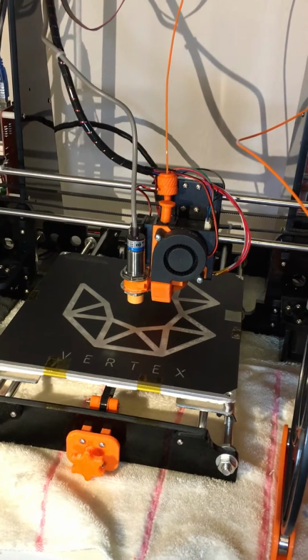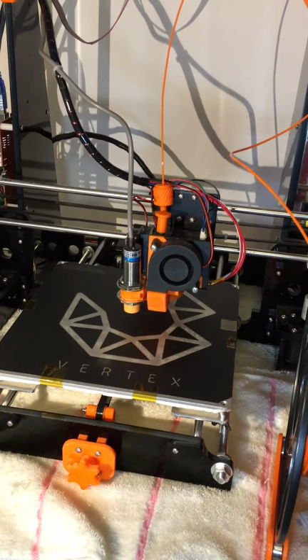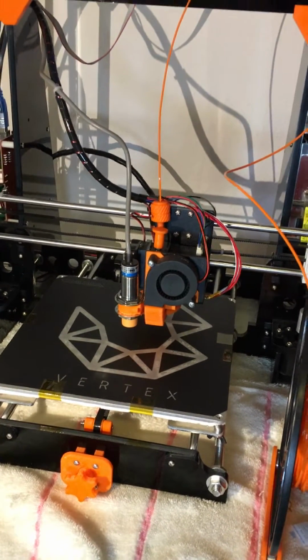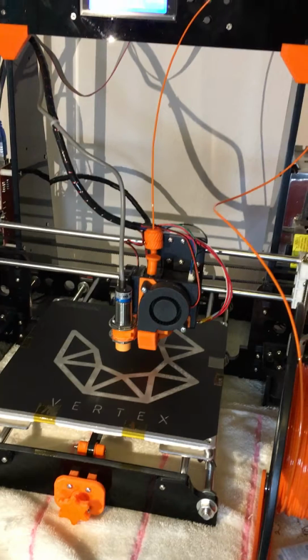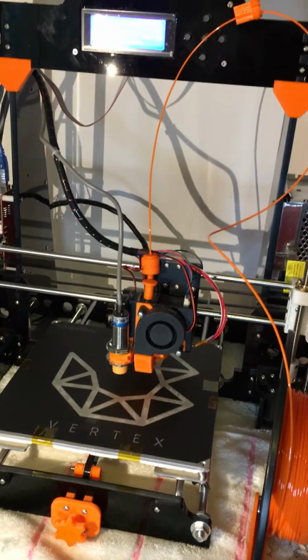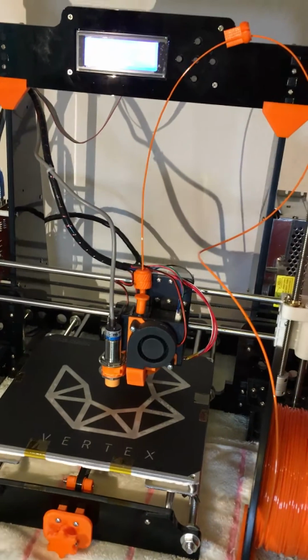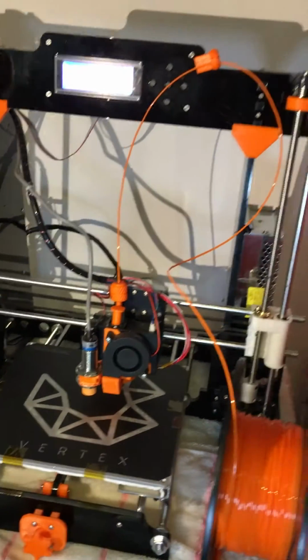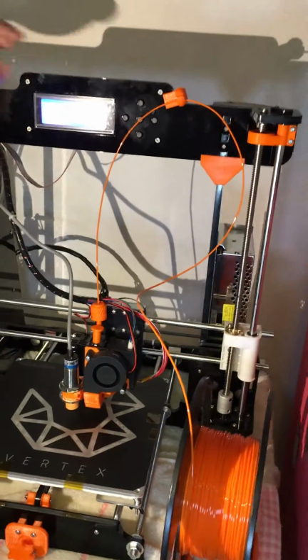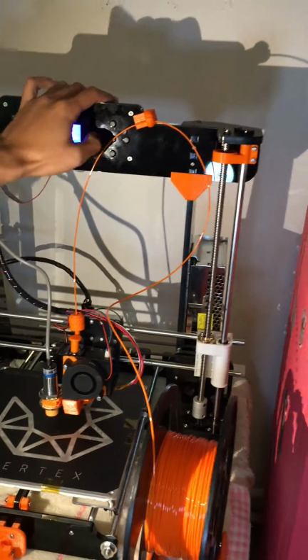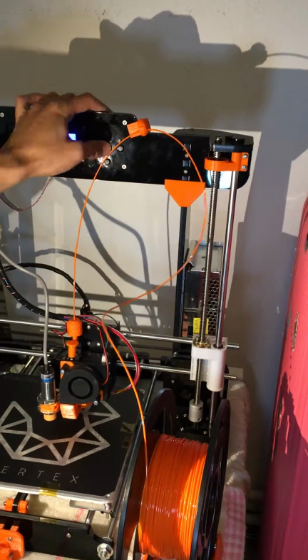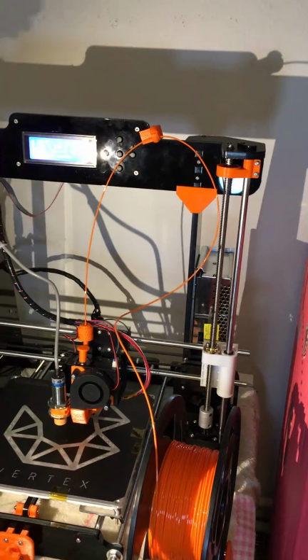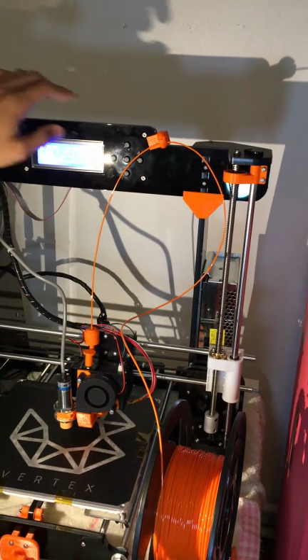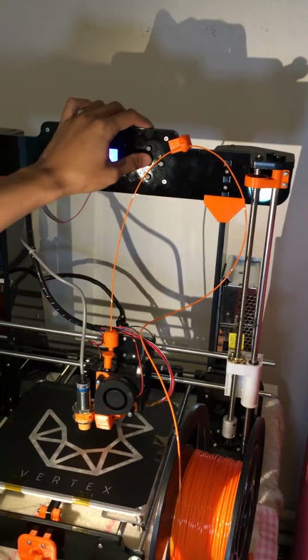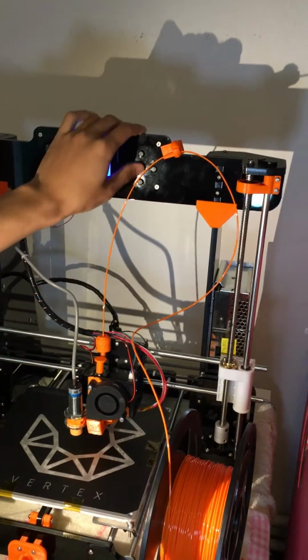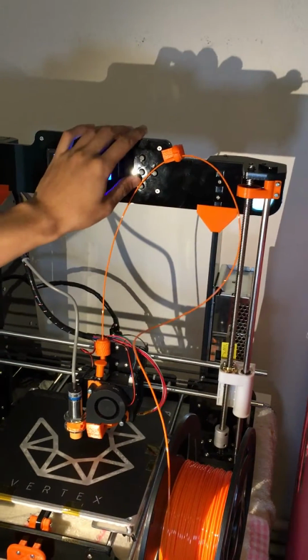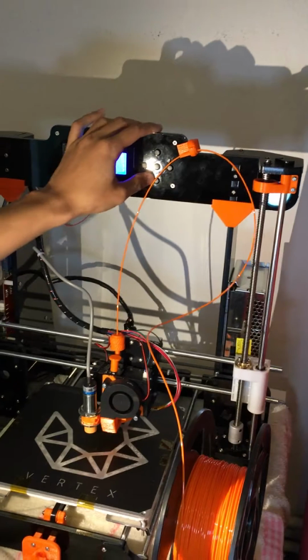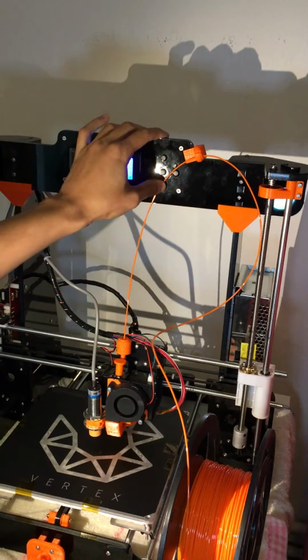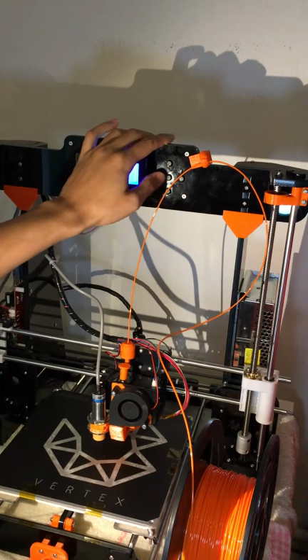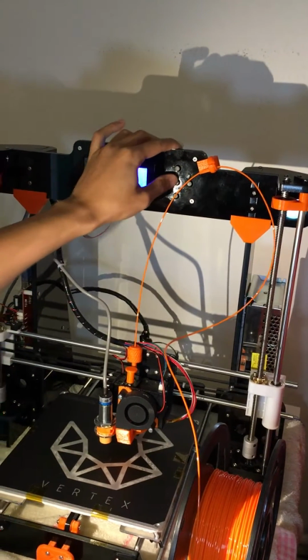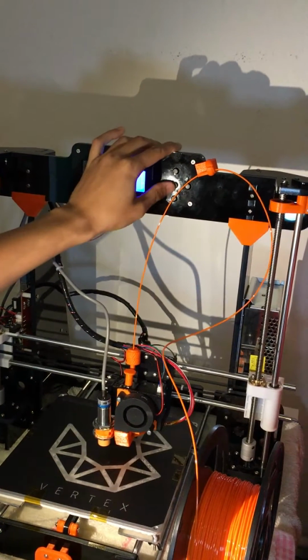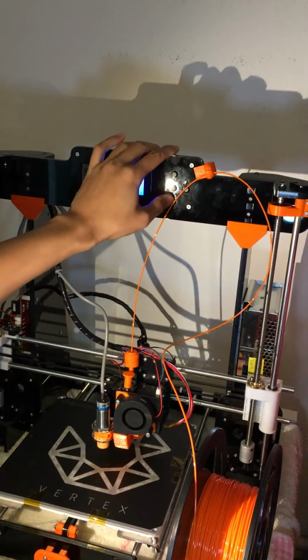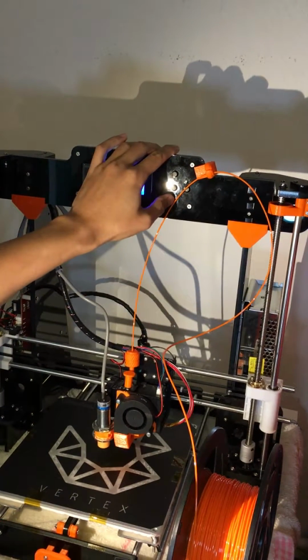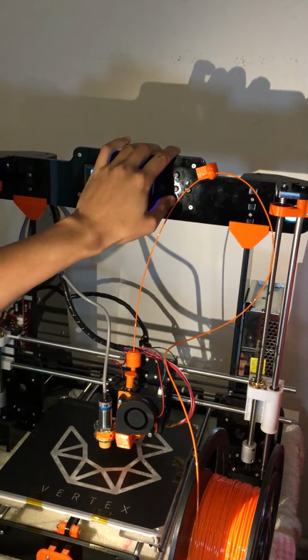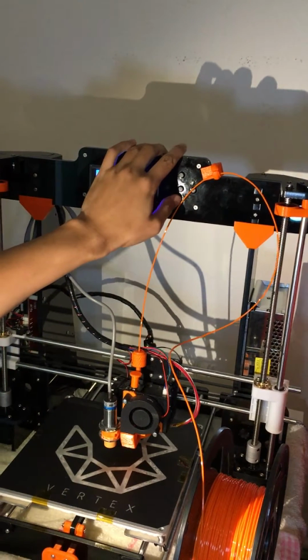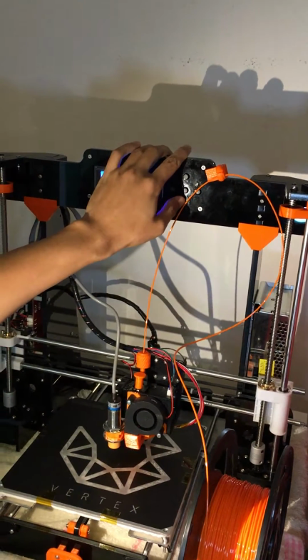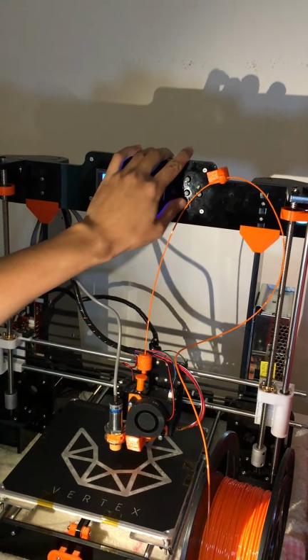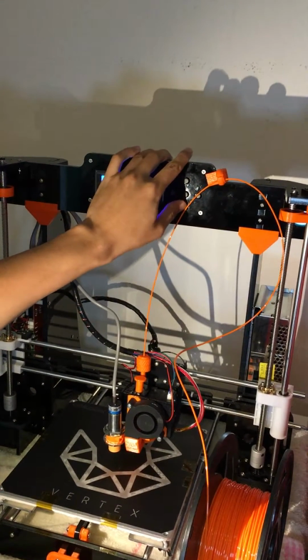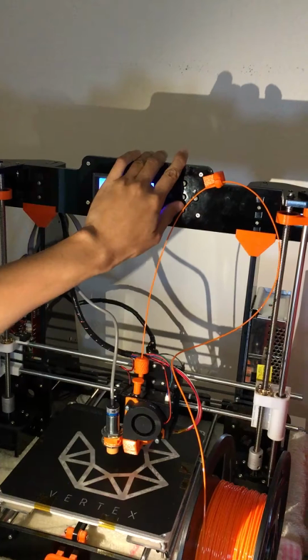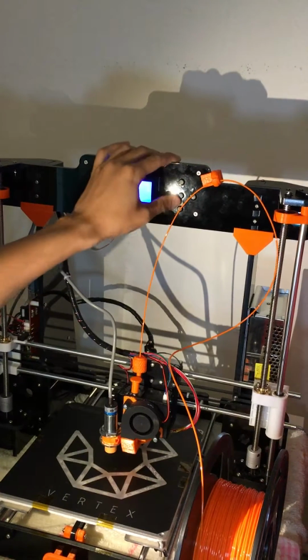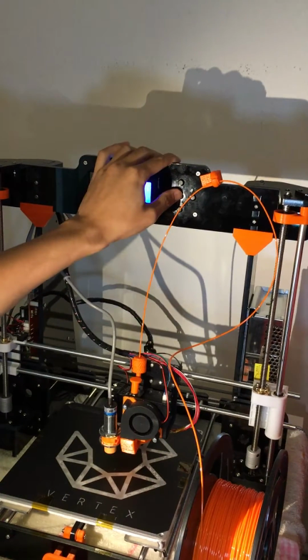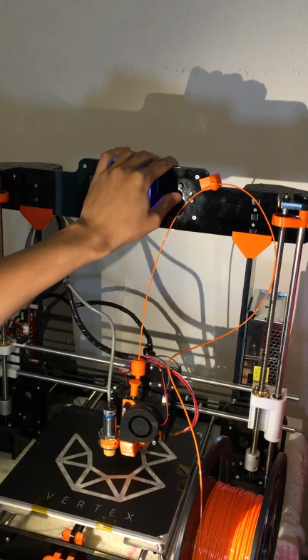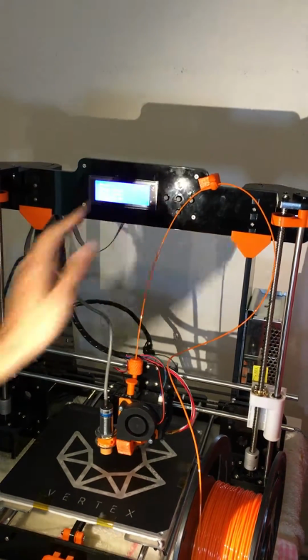So let me show you how it works basically. I have upgraded the firmware to Skynet 2.3.2 so now it supports auto bed leveling.